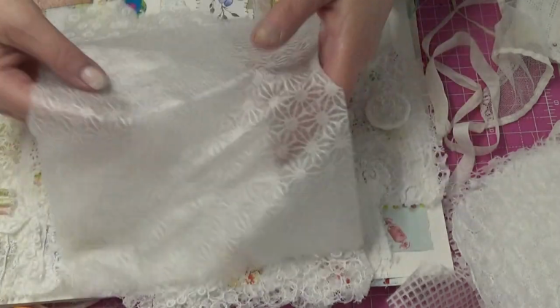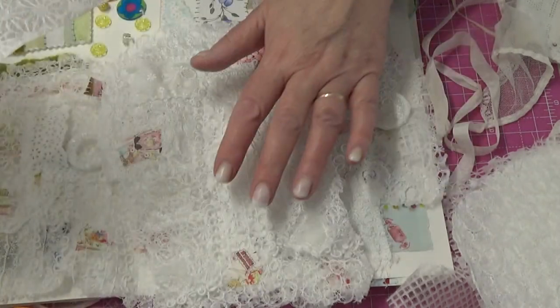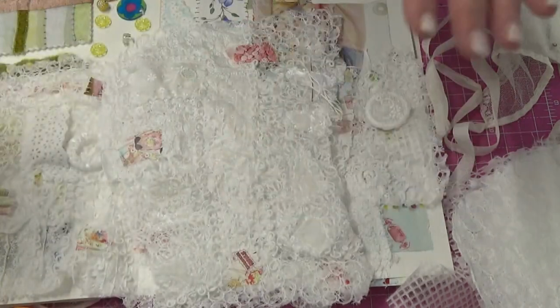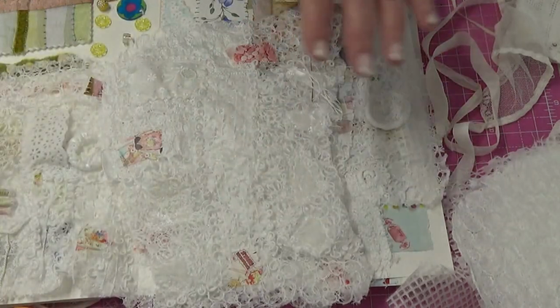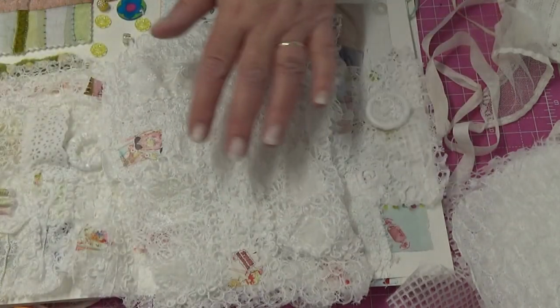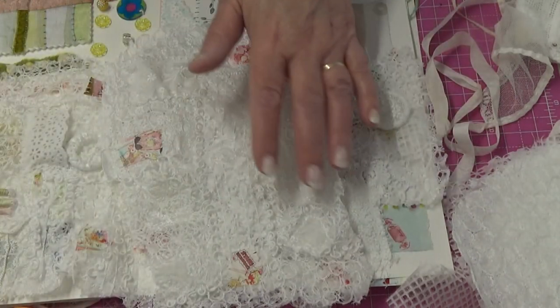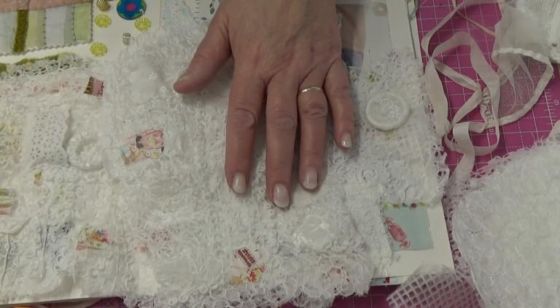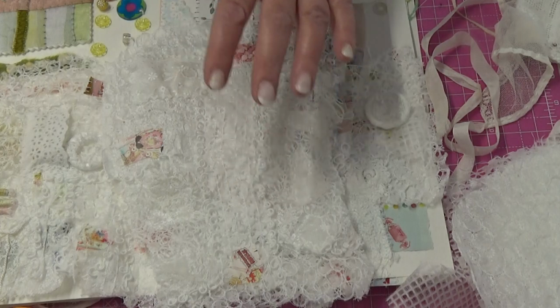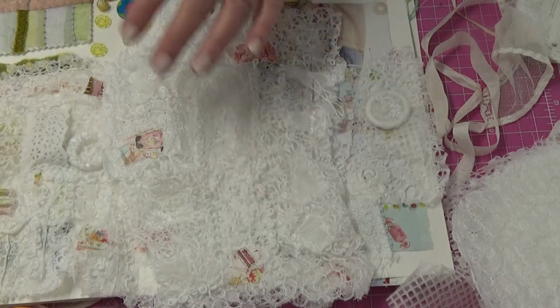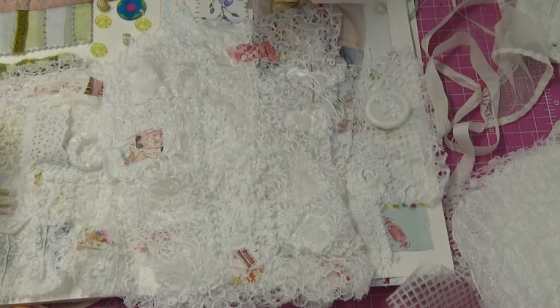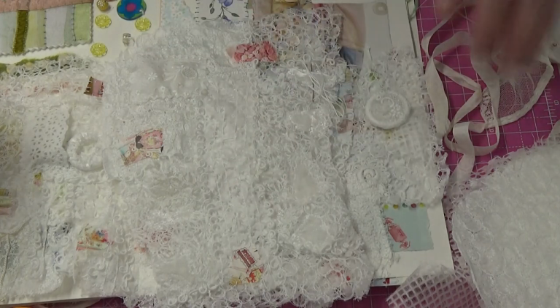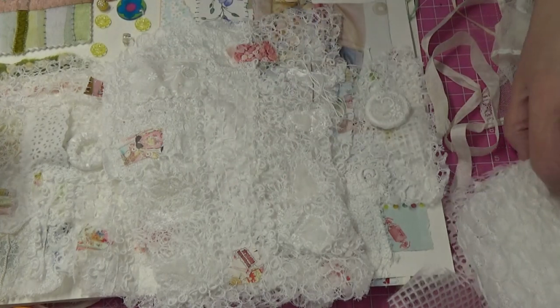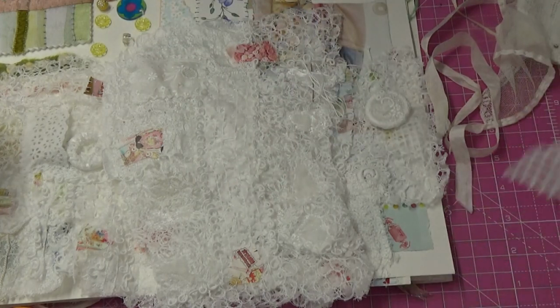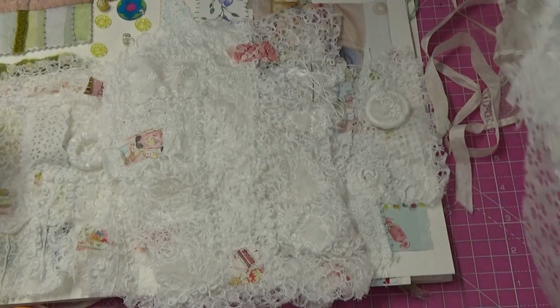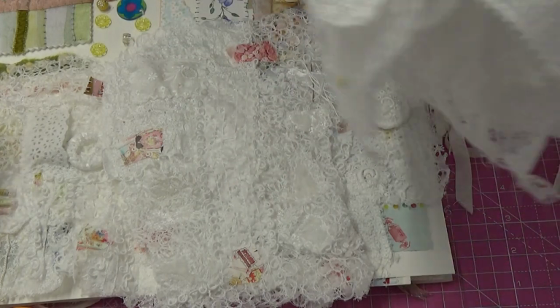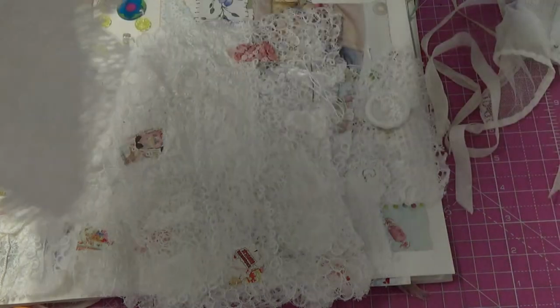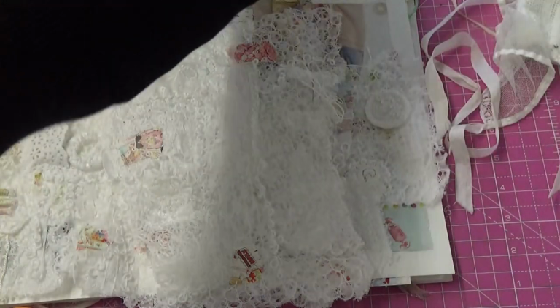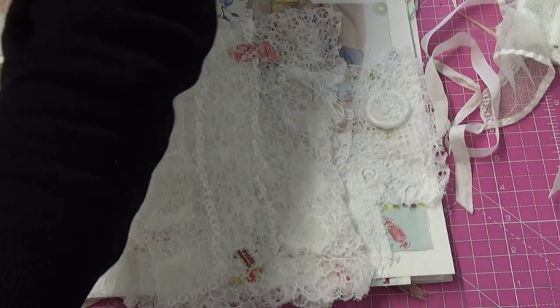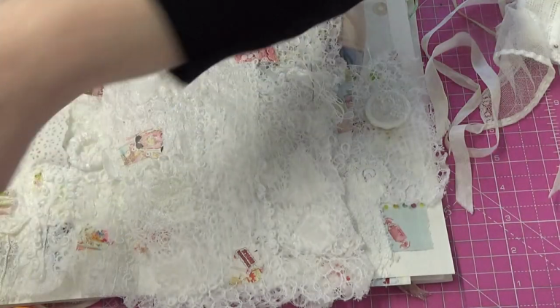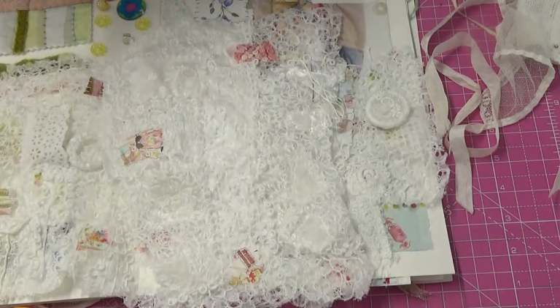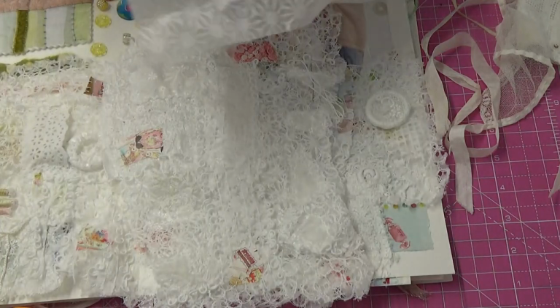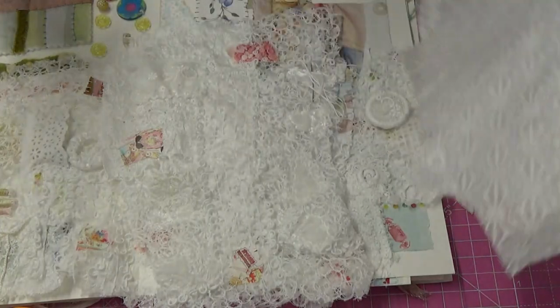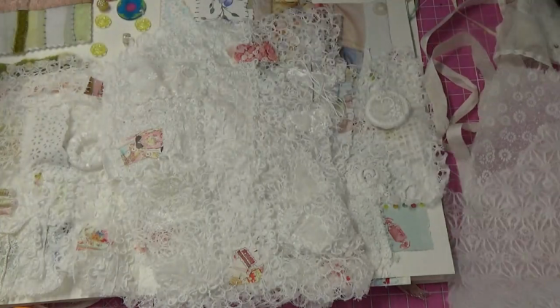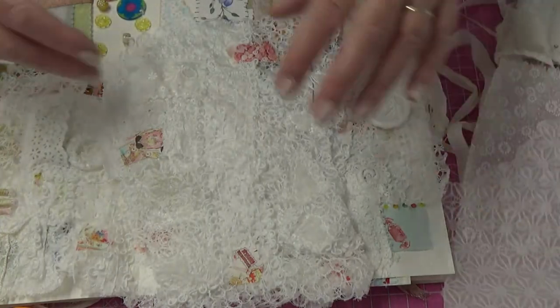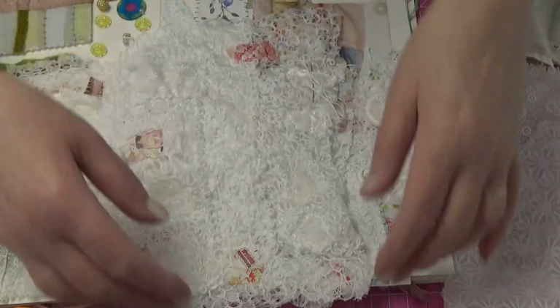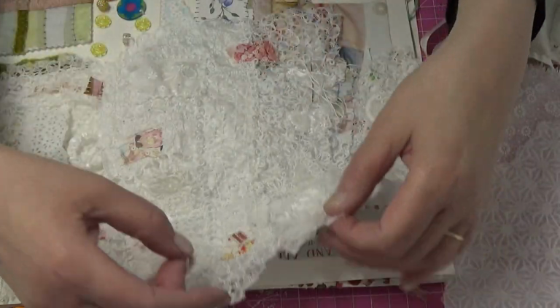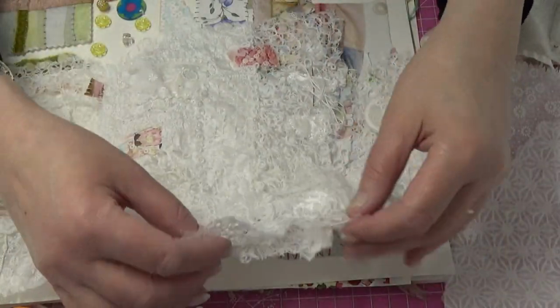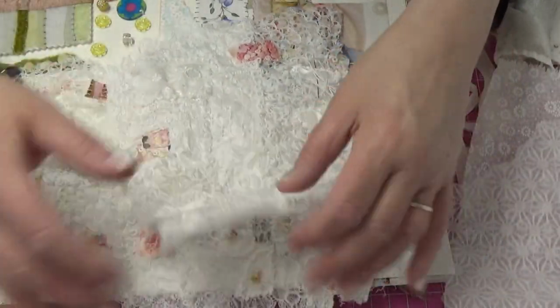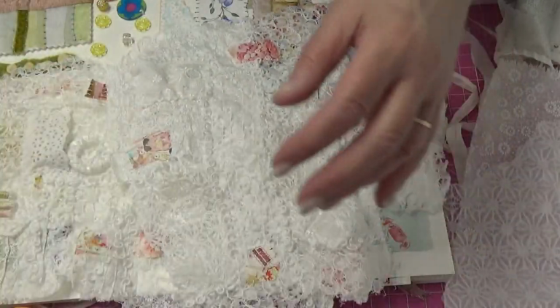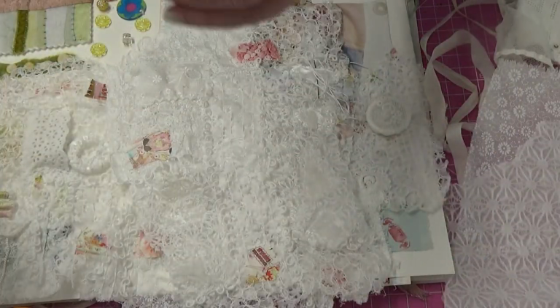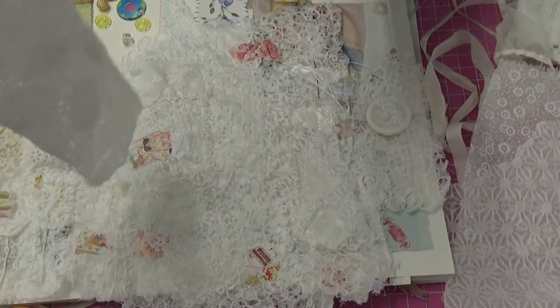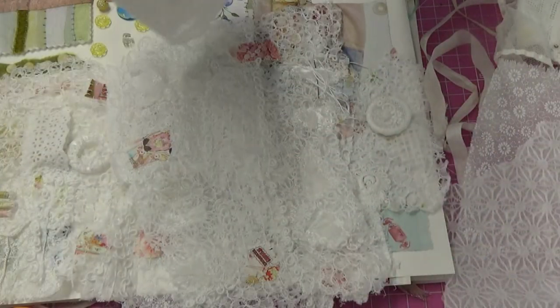I really love this one — it has silk velvet stitched into it. Because of its similarity to something I create with fabric called lace cloth, I thought maybe I could get some lace cloth to use to back these pieces.